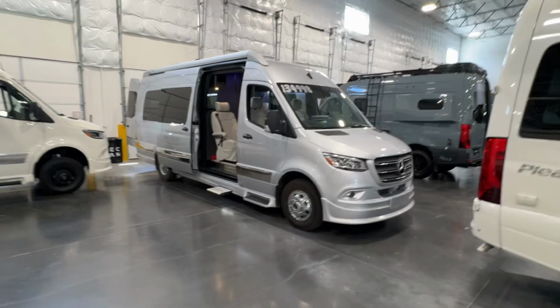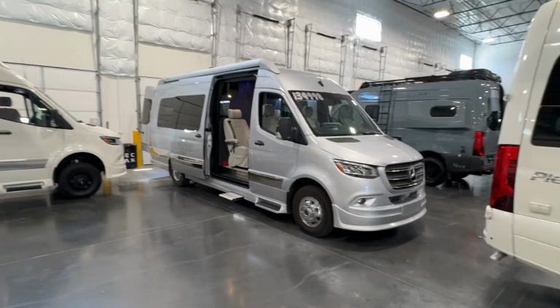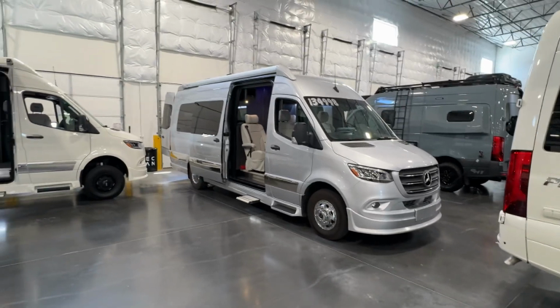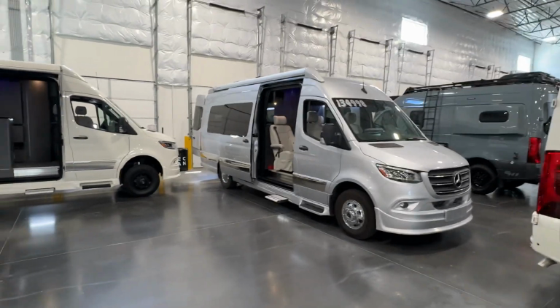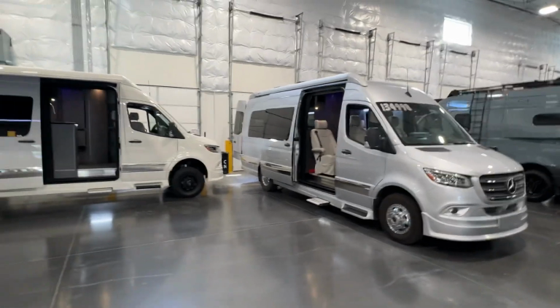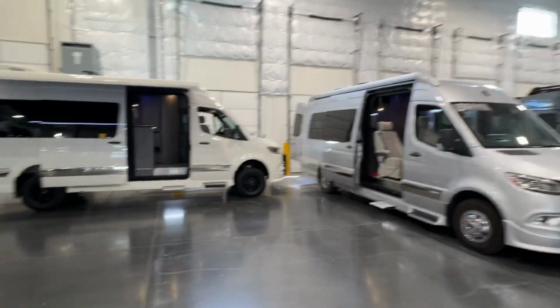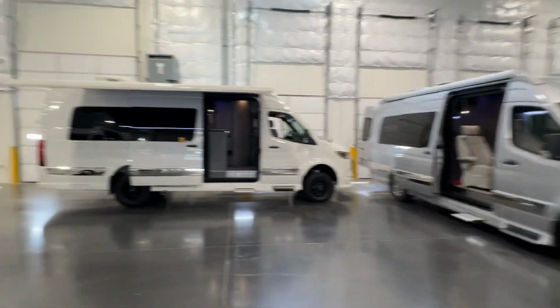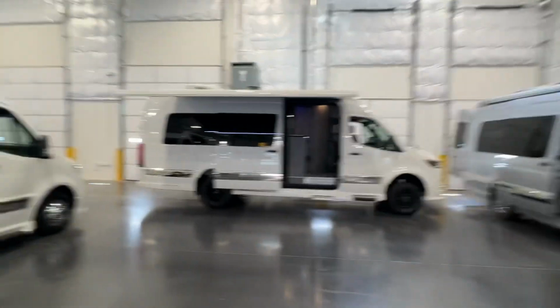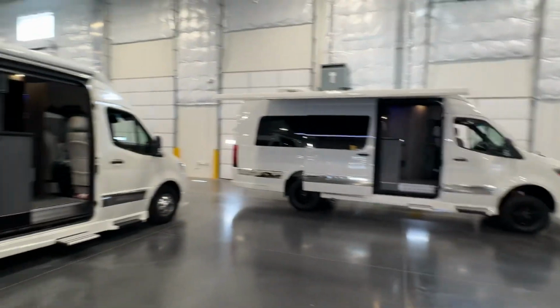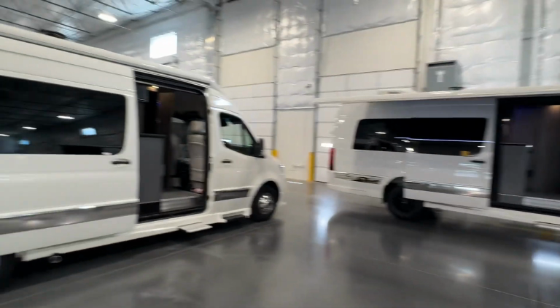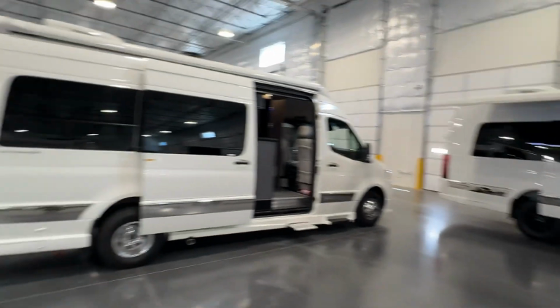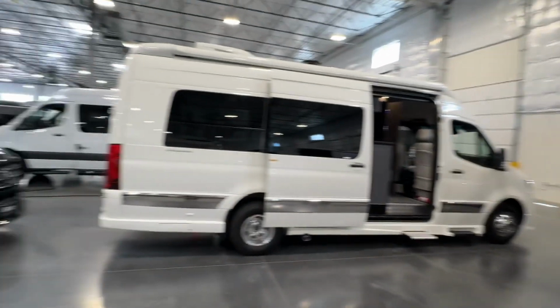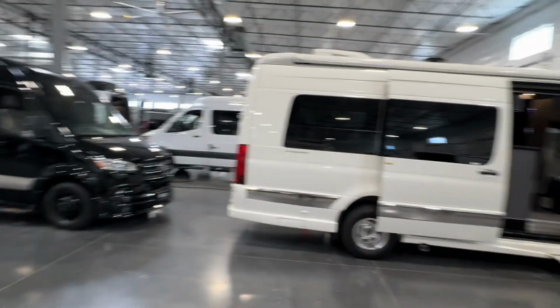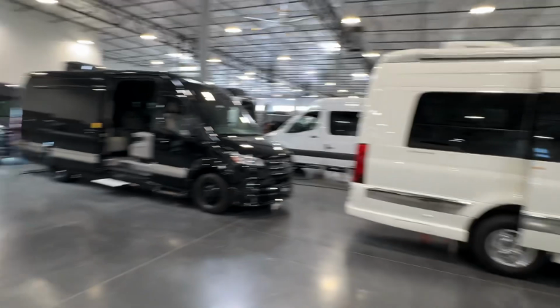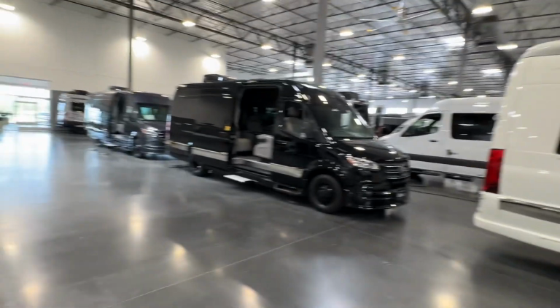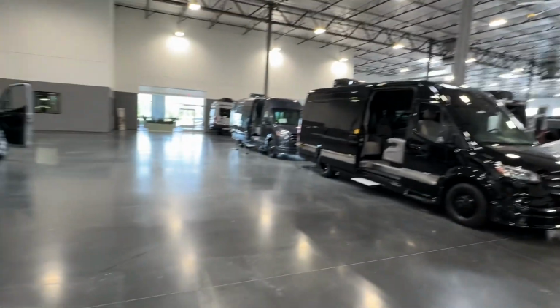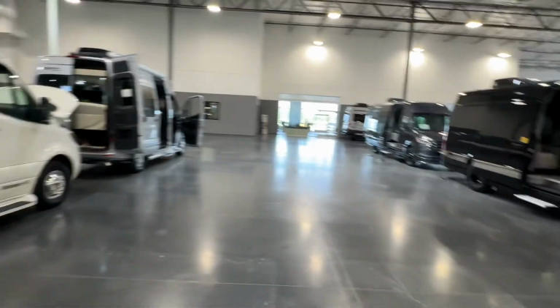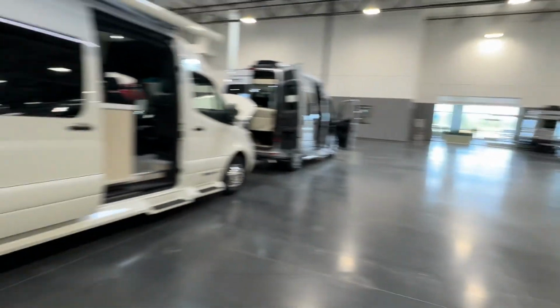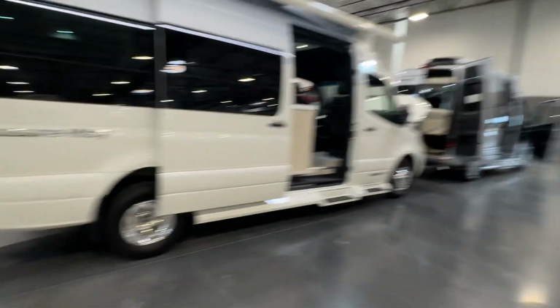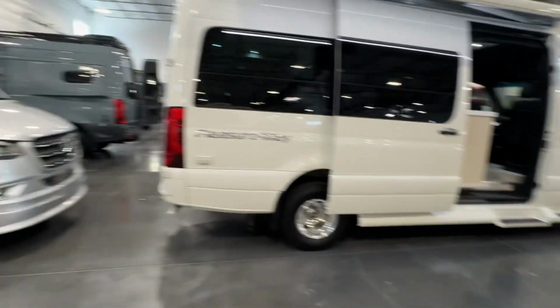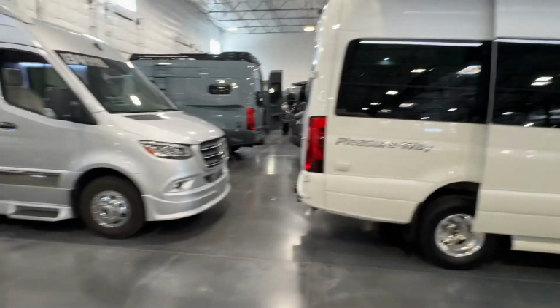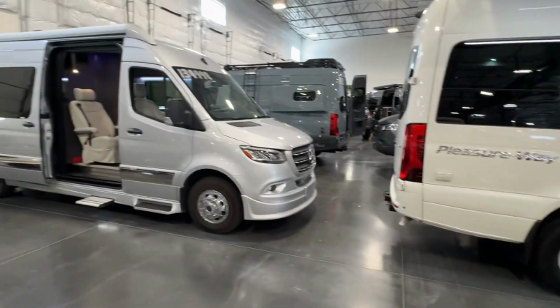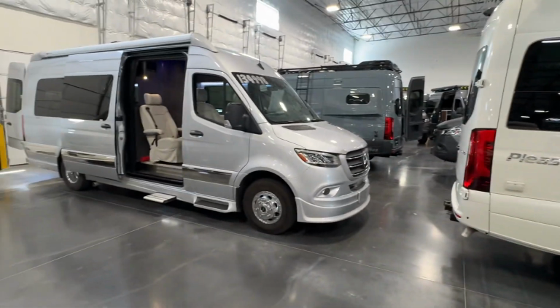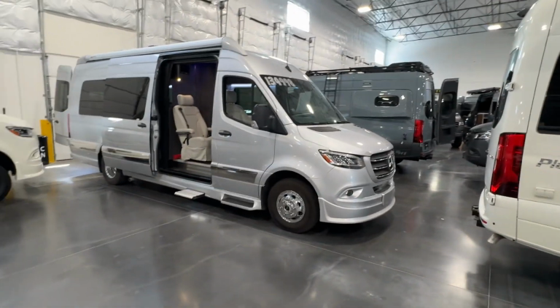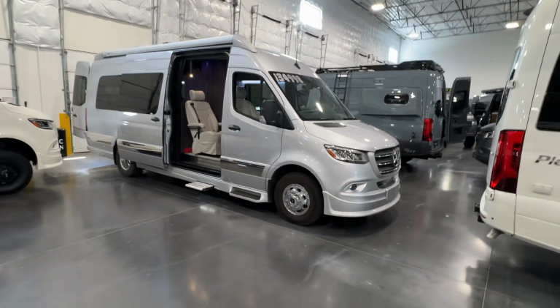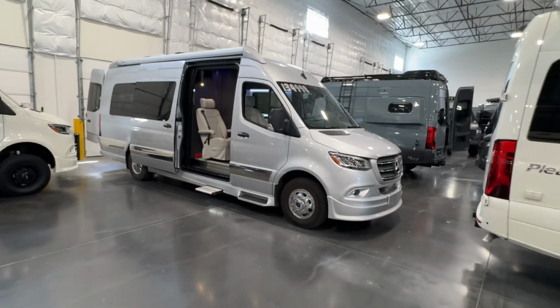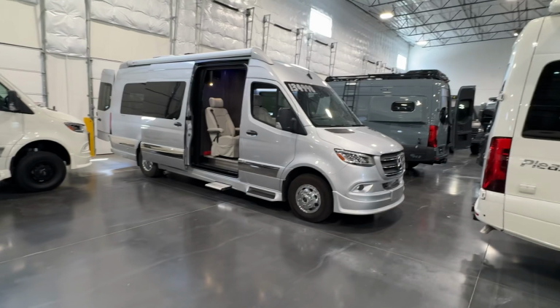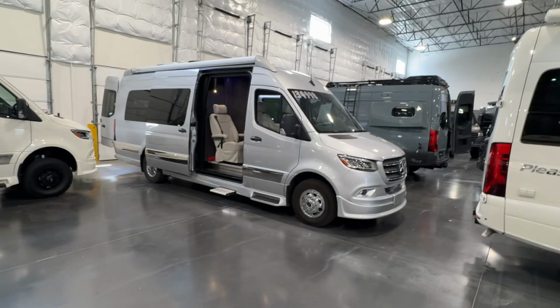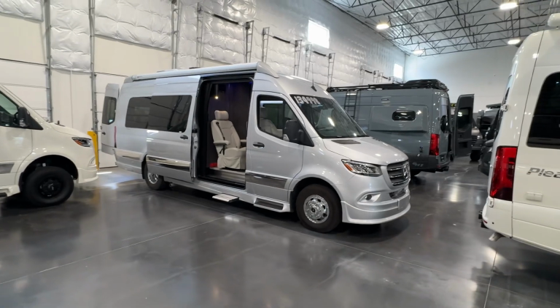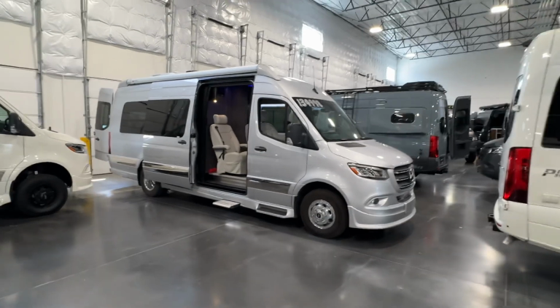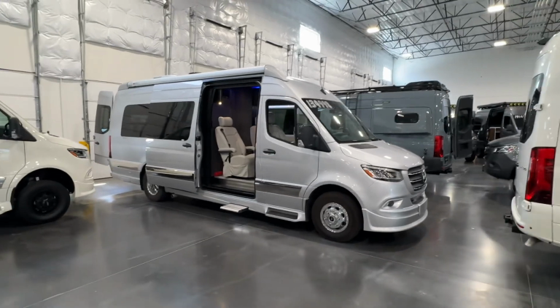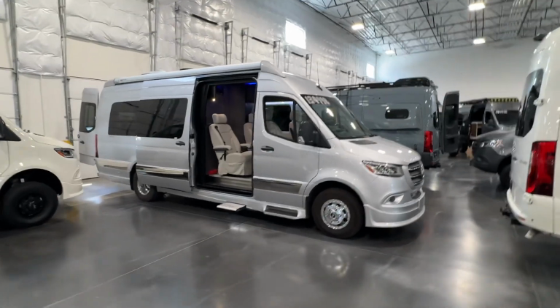Hey there, Sean. Good morning. This is Rich Lucero here at our indoor facility in Mesa, Arizona. And I just want to show you a quick little video on this 2022 Gretsch Strada lounge model that you inquired about.